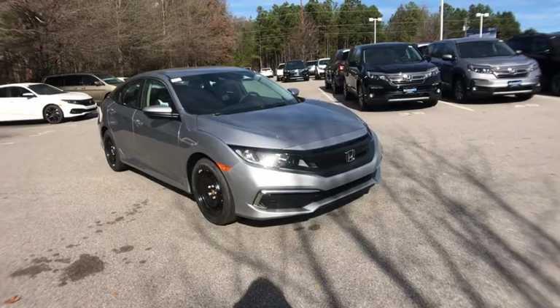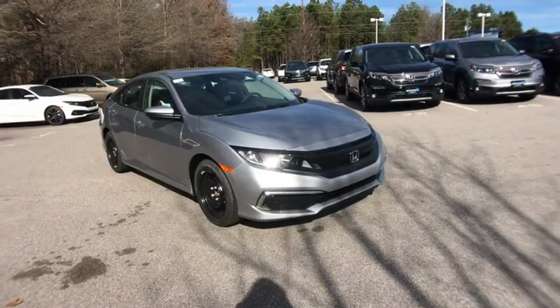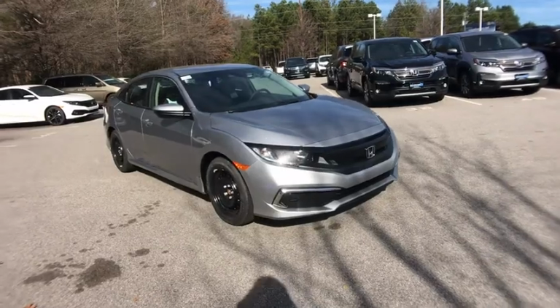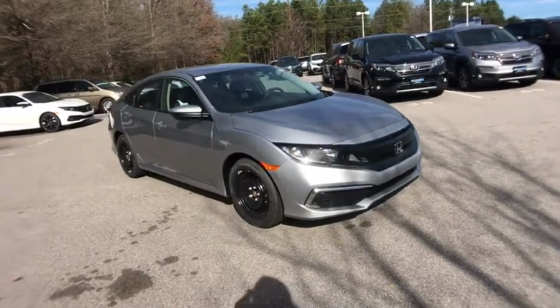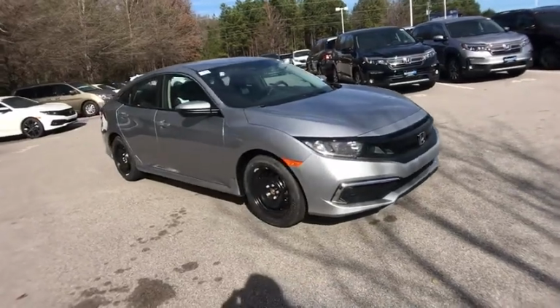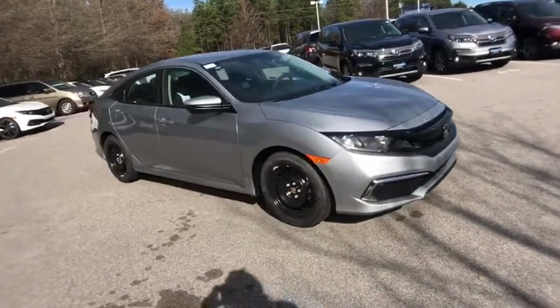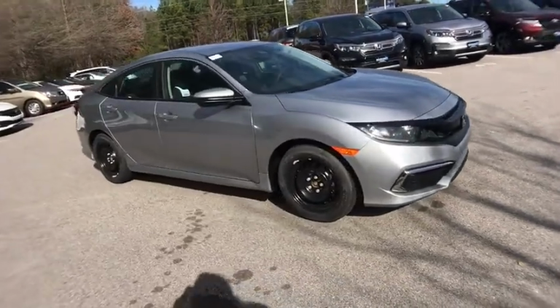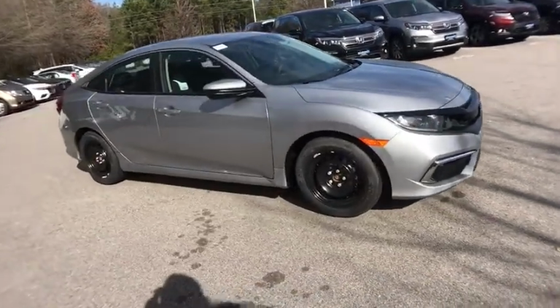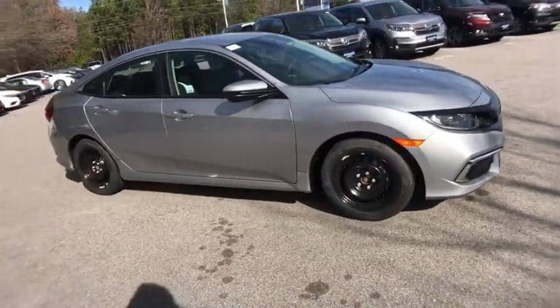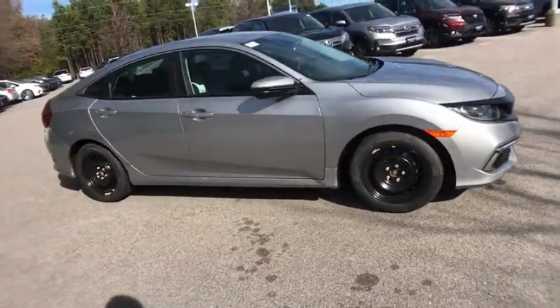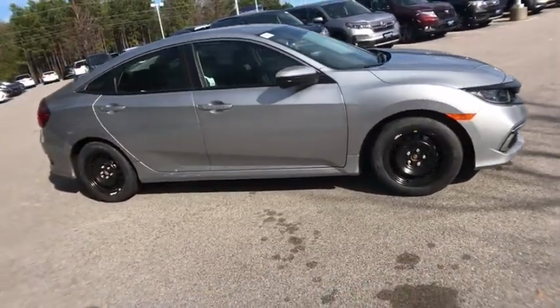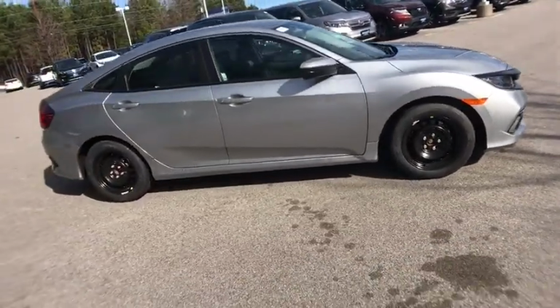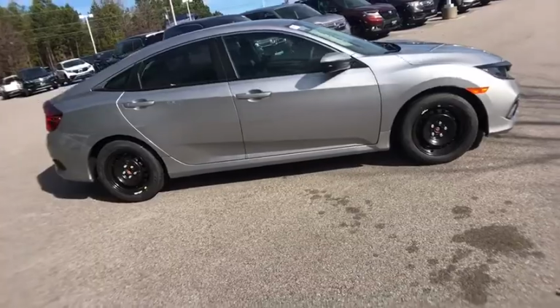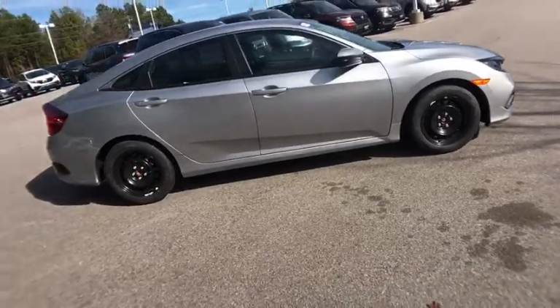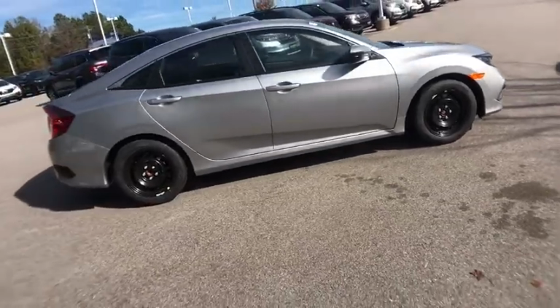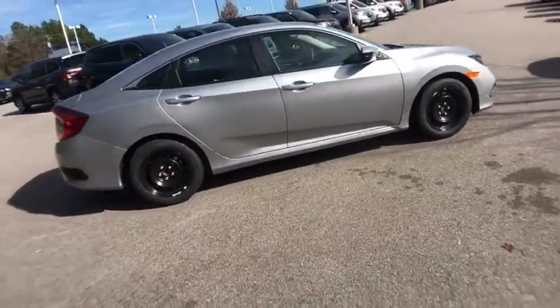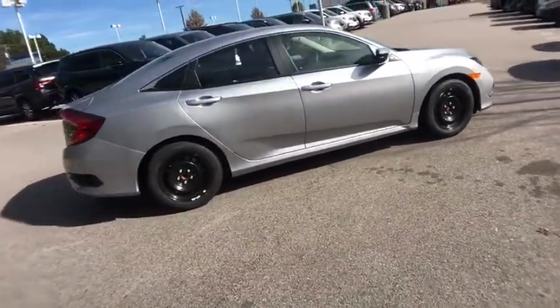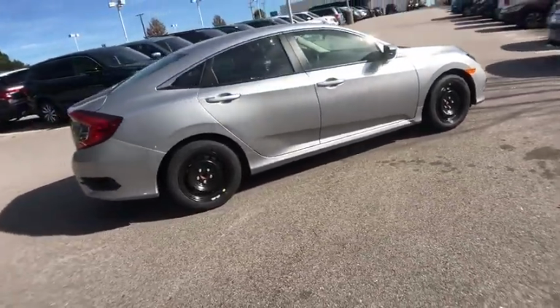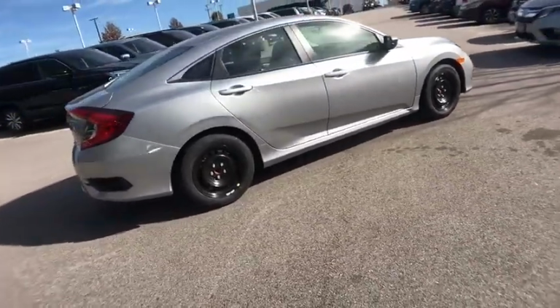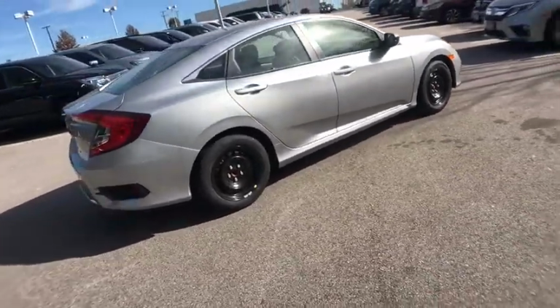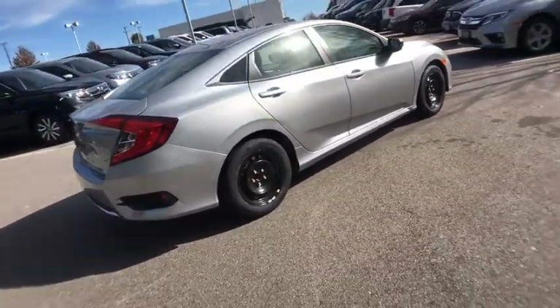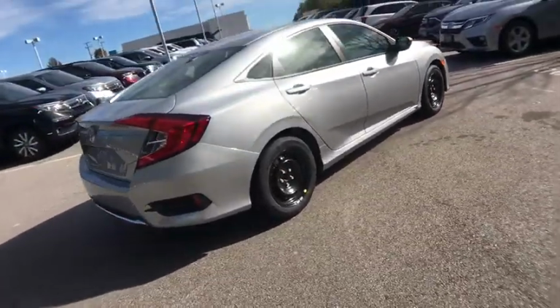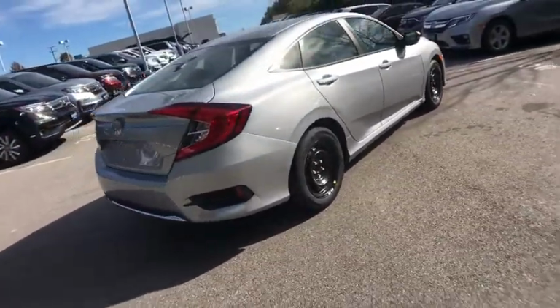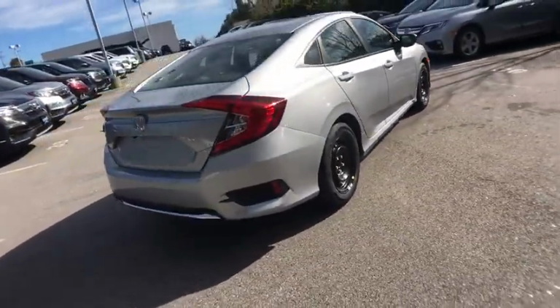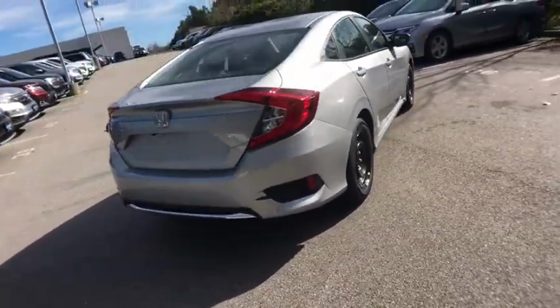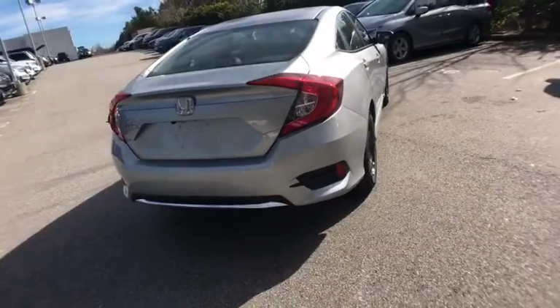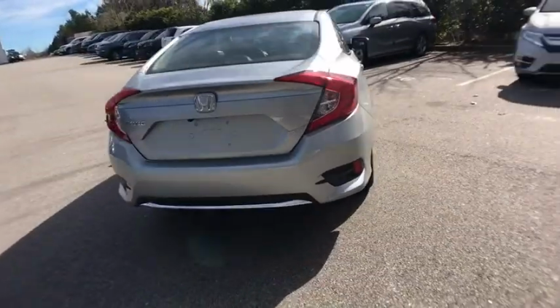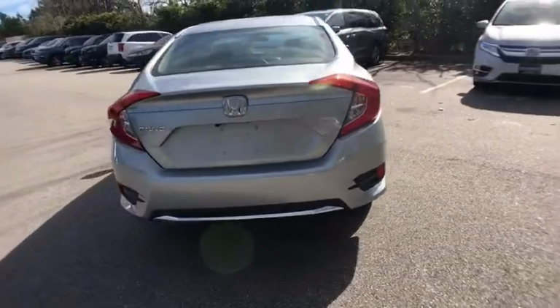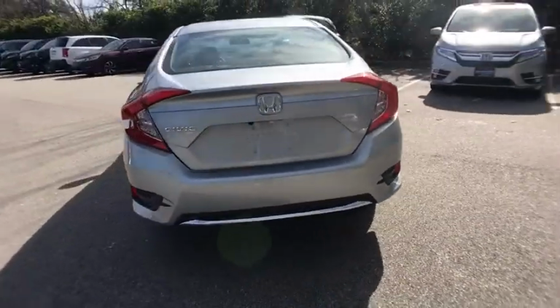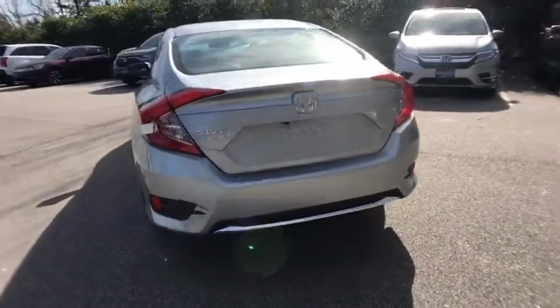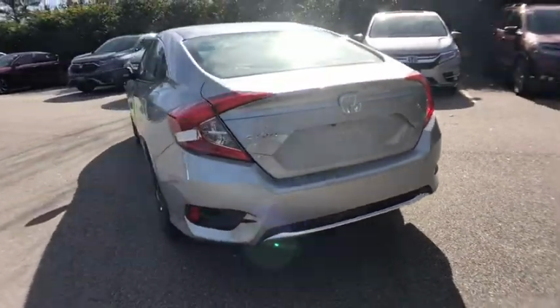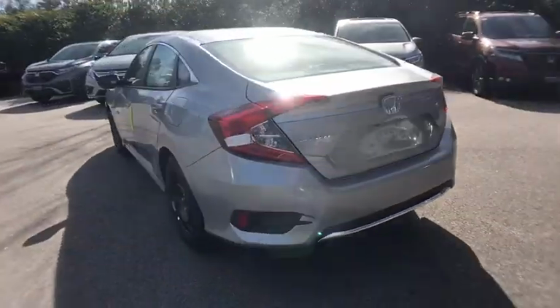Stop by and take a look at the 2020 Honda Civic. Honda Civic: practical, awesome gas mileage, and incredibly reliable. This vehicle has less than 100 miles. Here are some of this vehicle's great options.